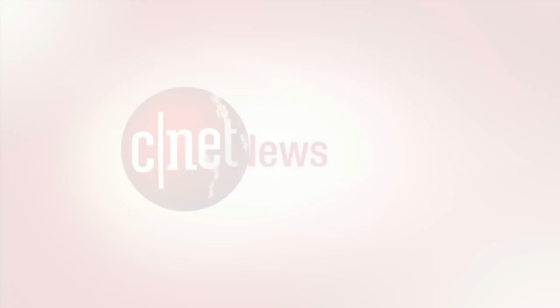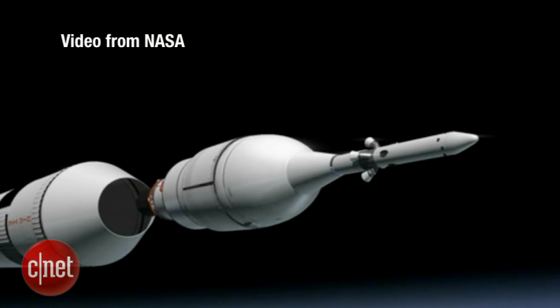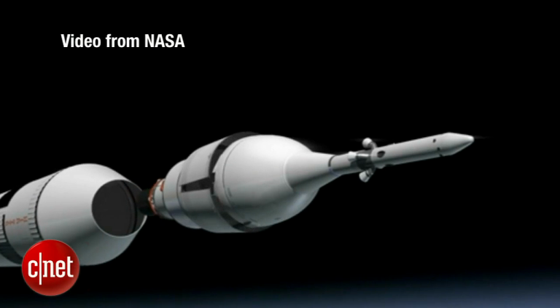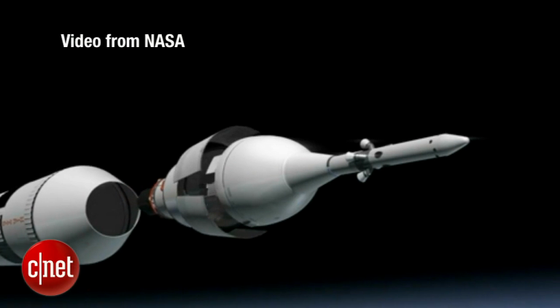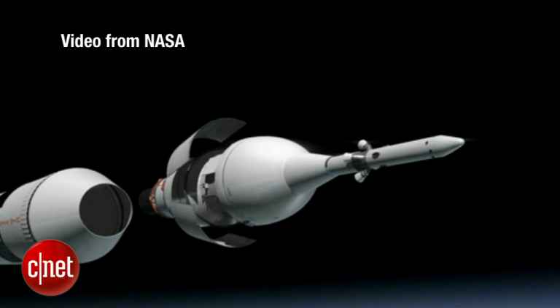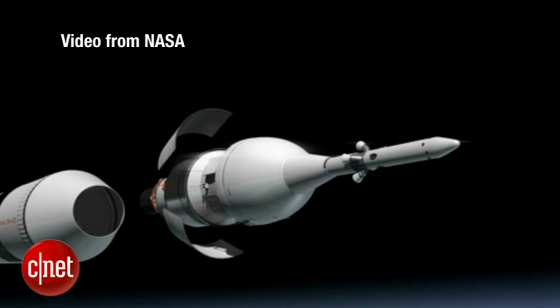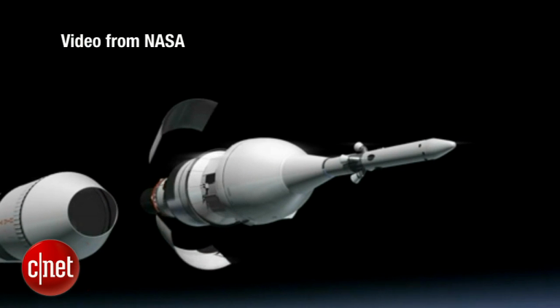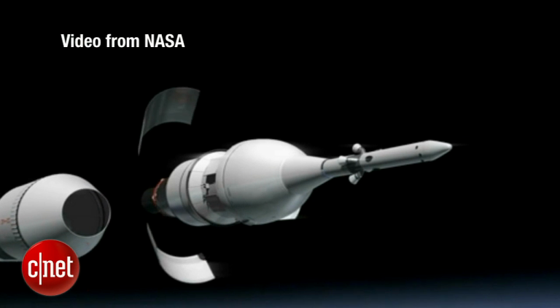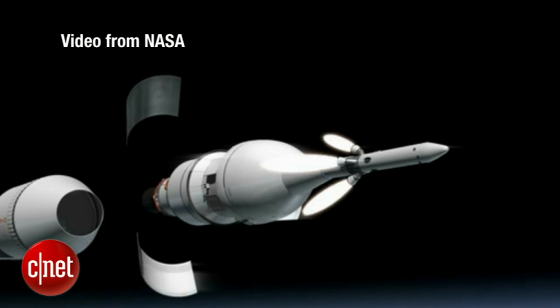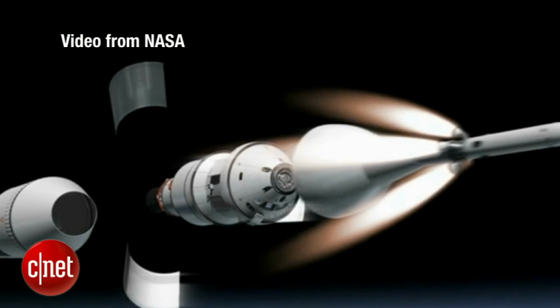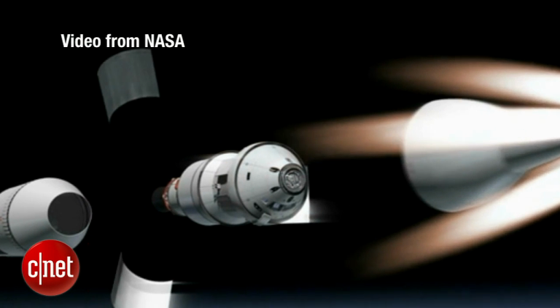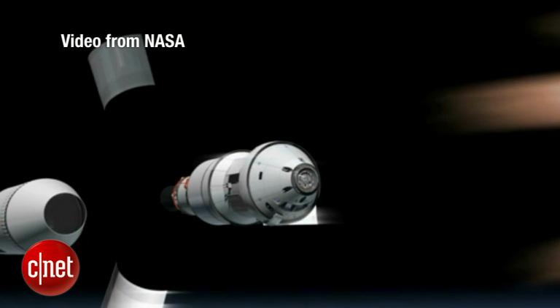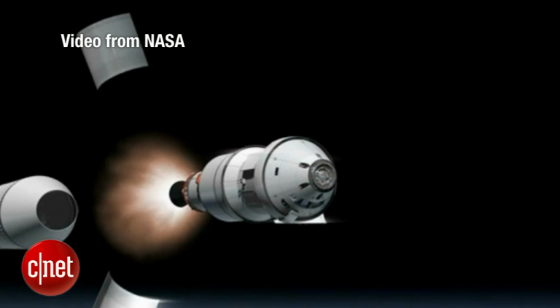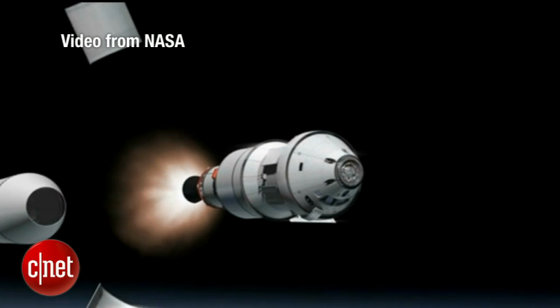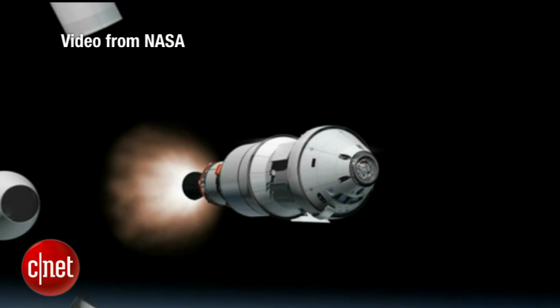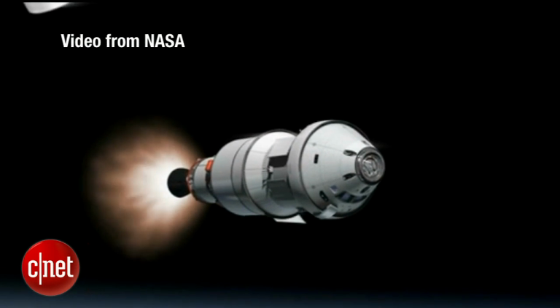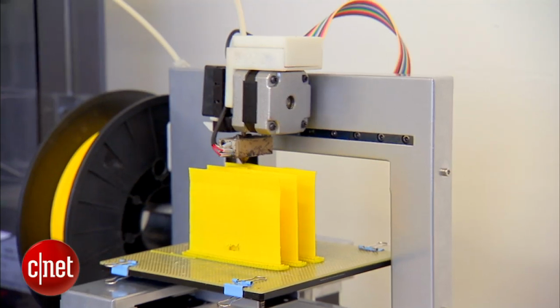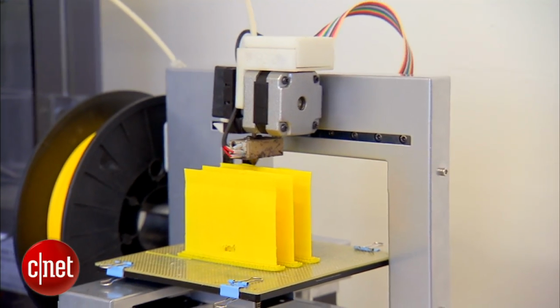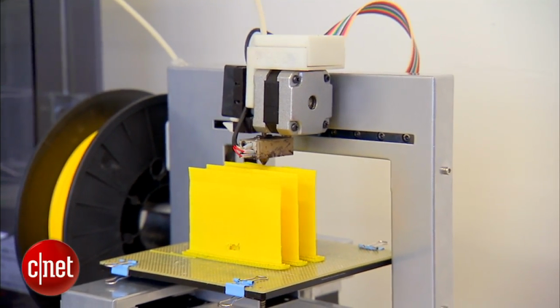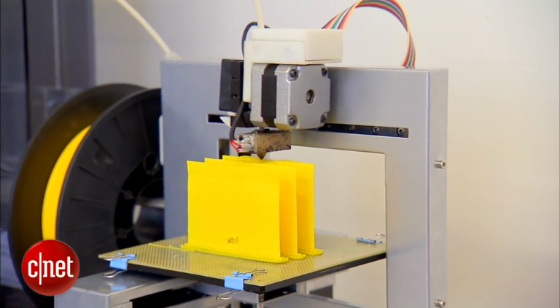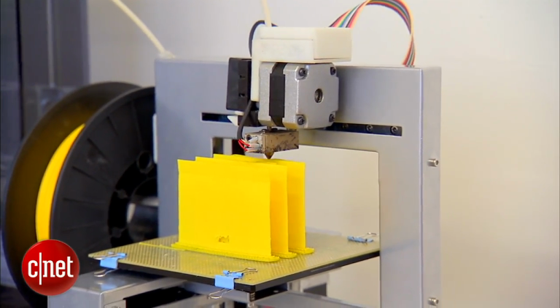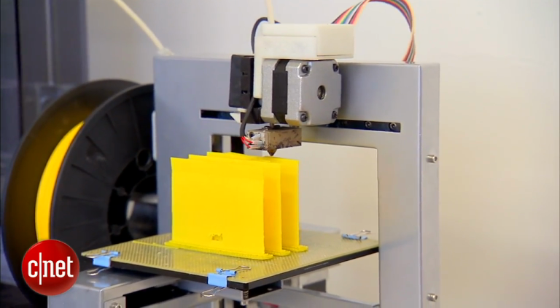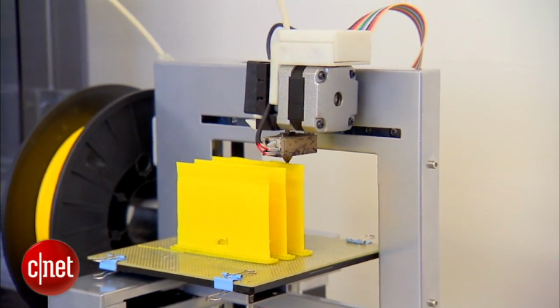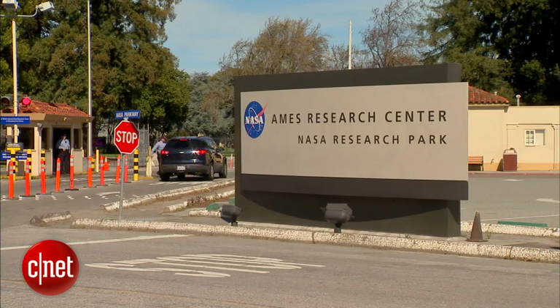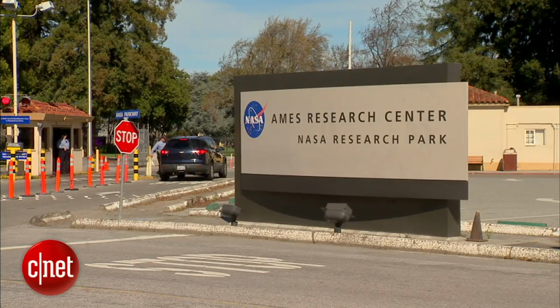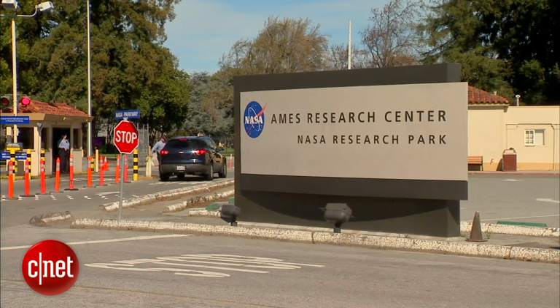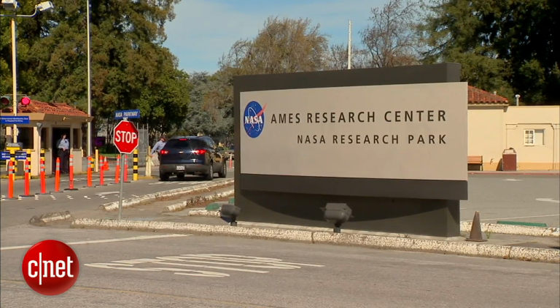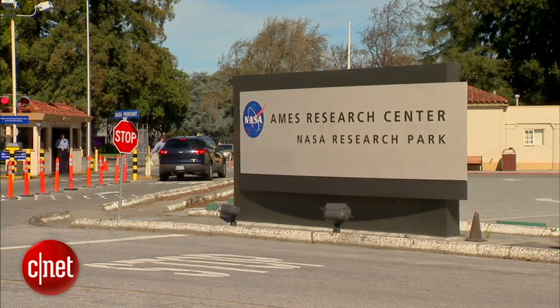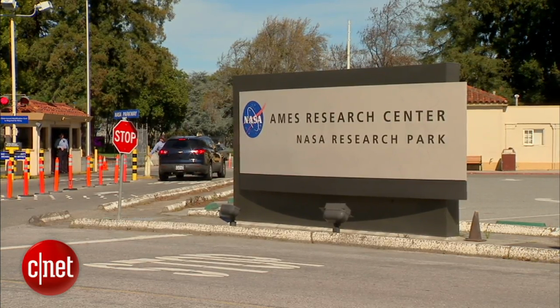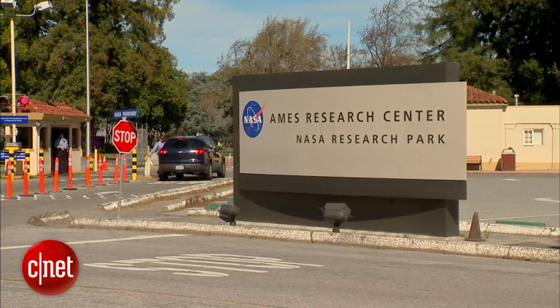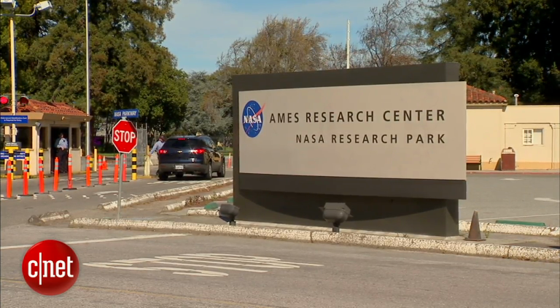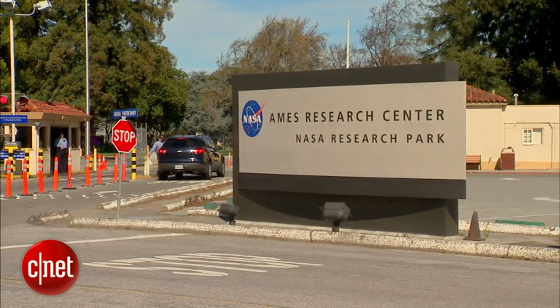Building a spacecraft is tricky work. After all, it is rocket science. To help with the design process, NASA is borrowing from a popular tech trend.